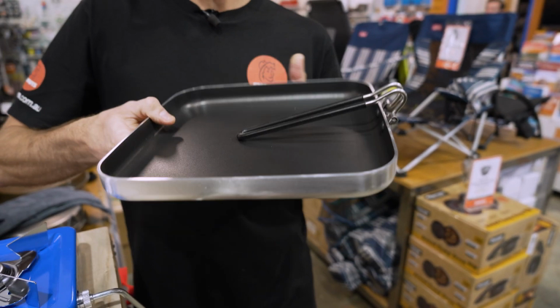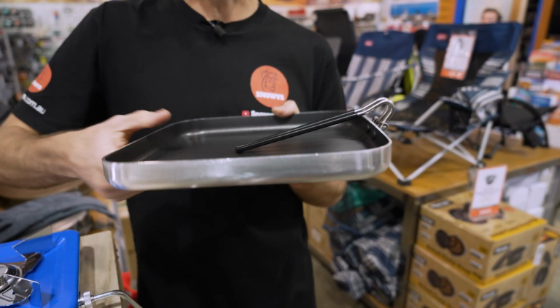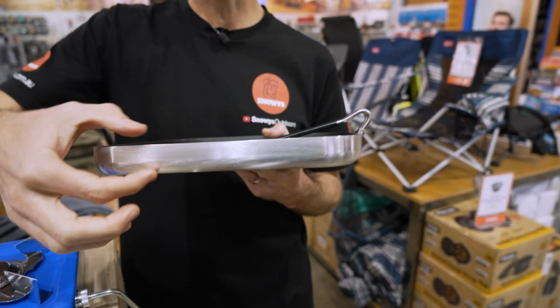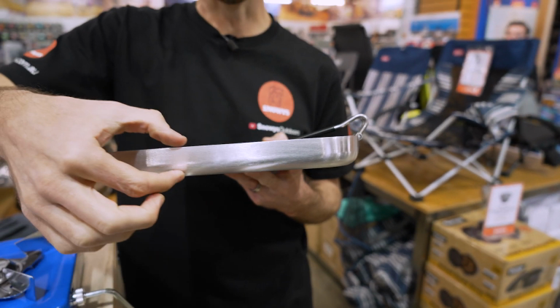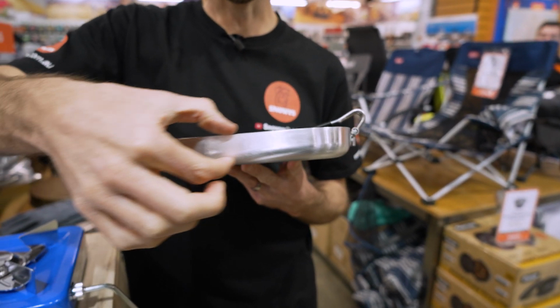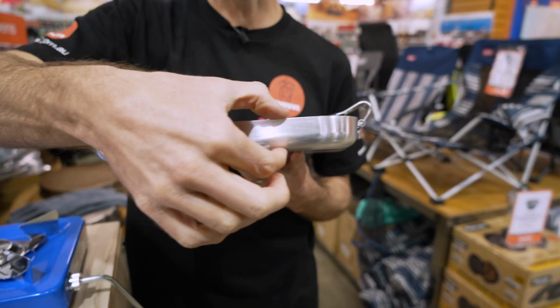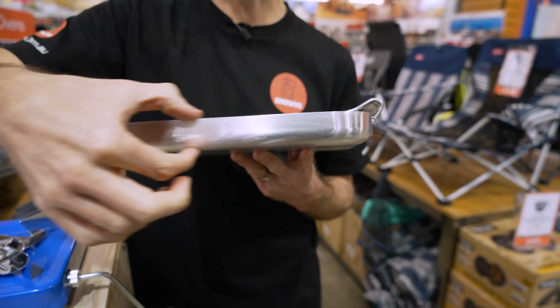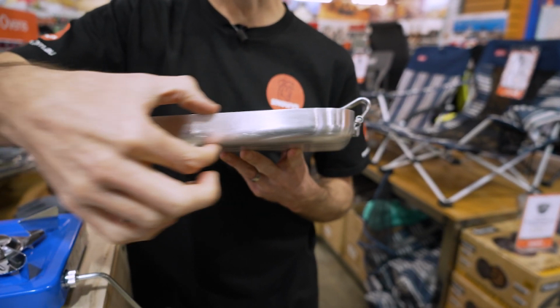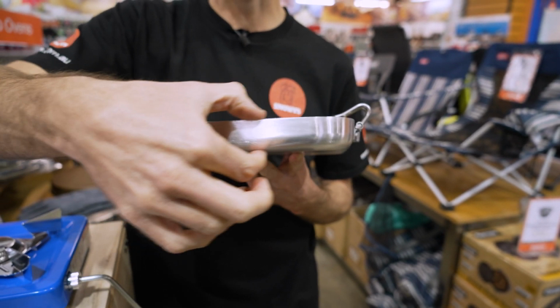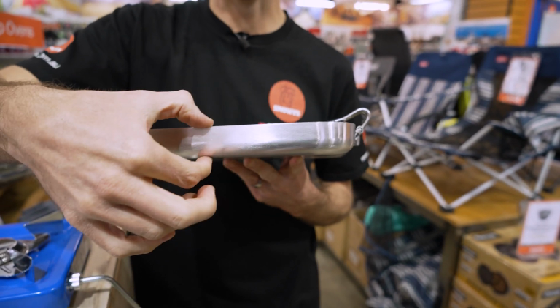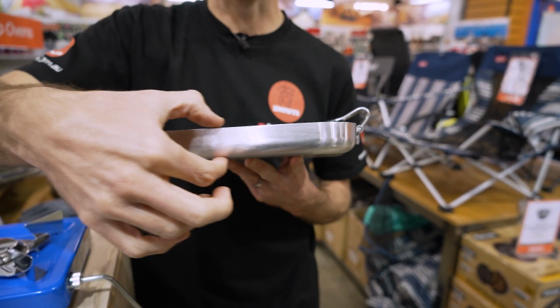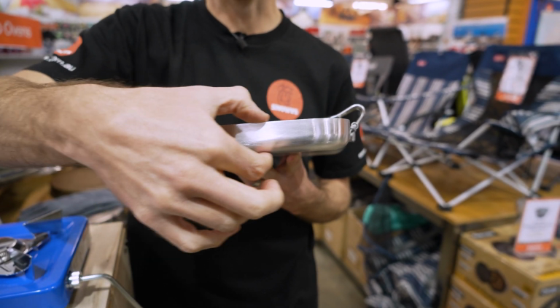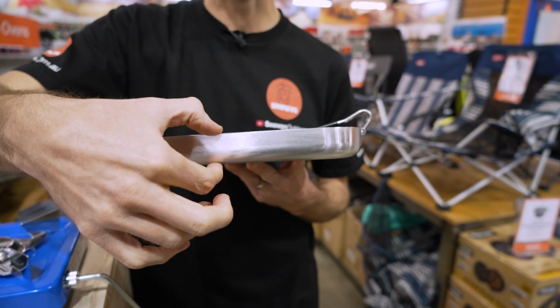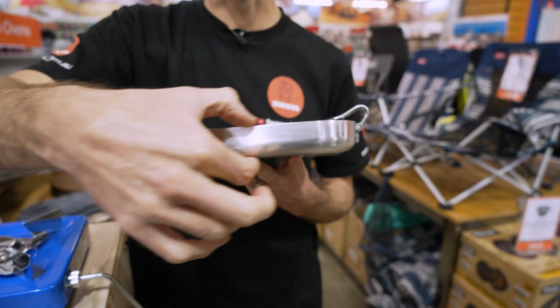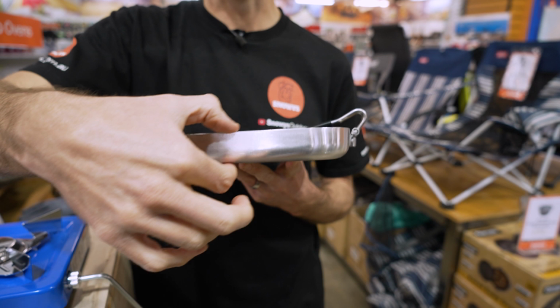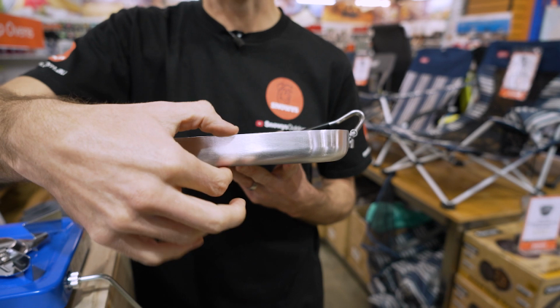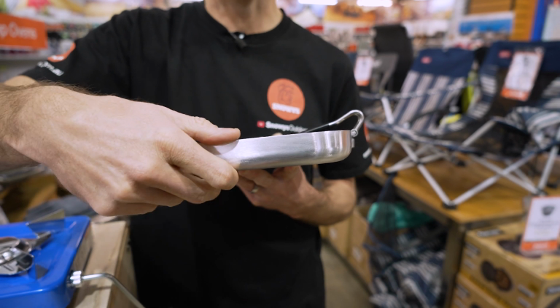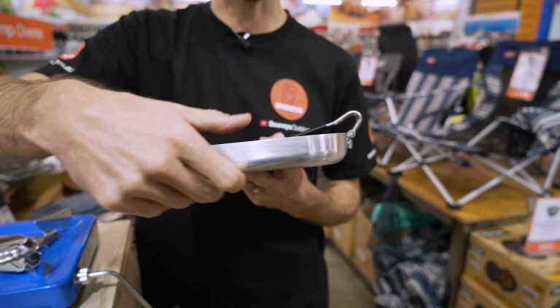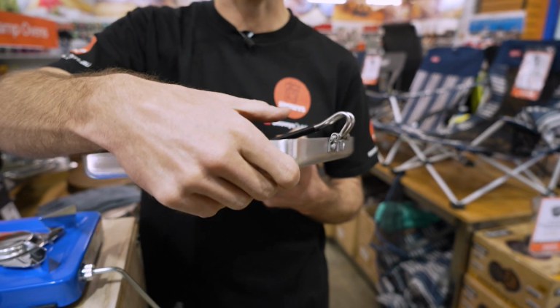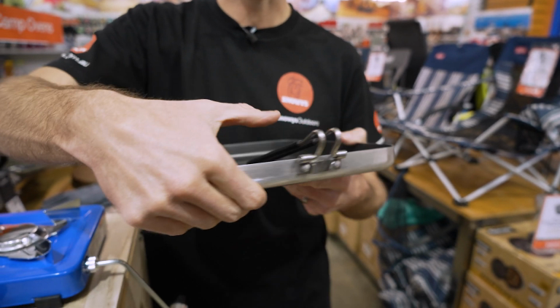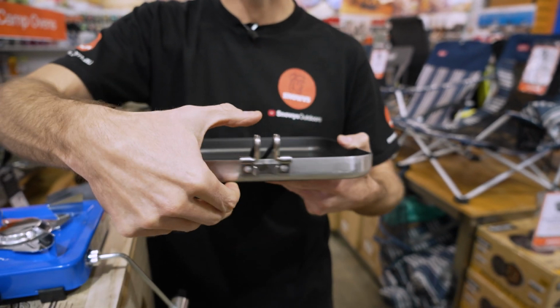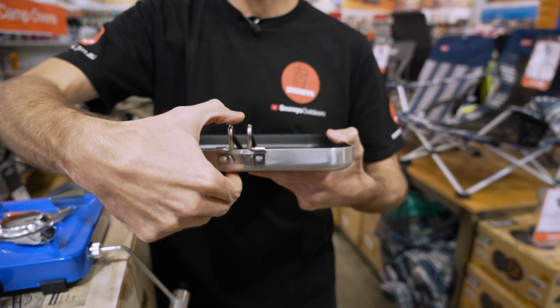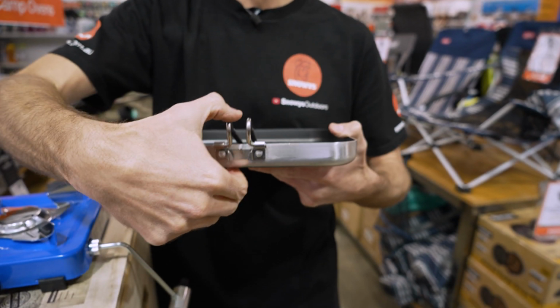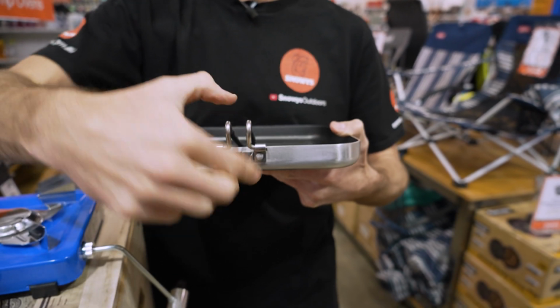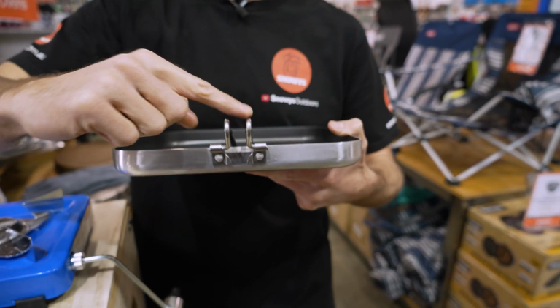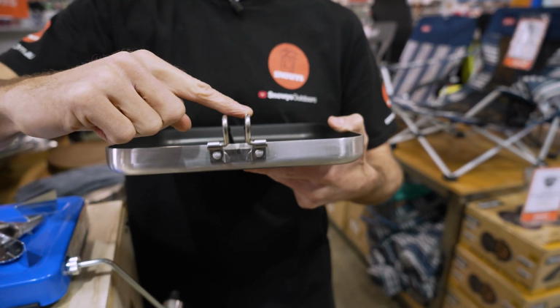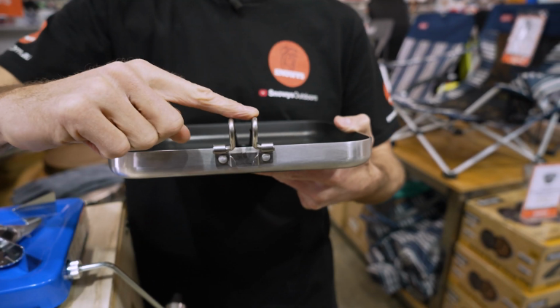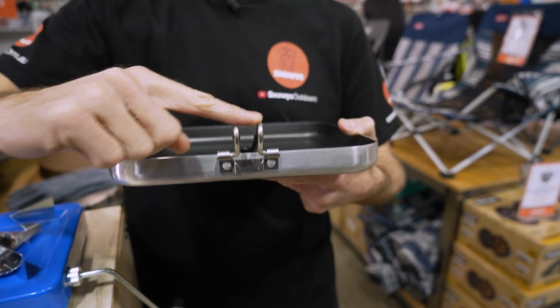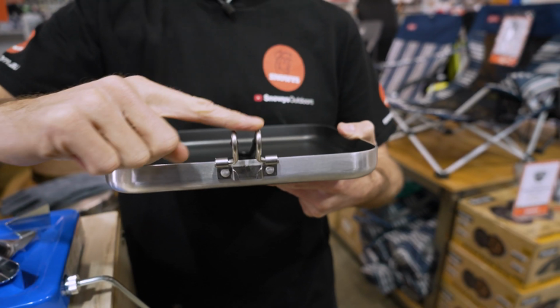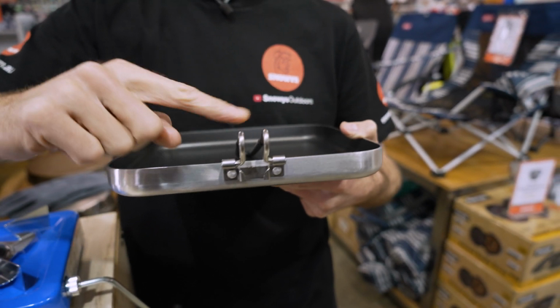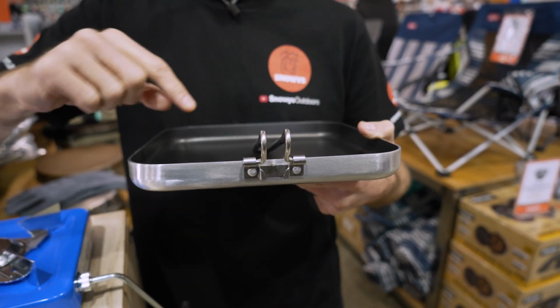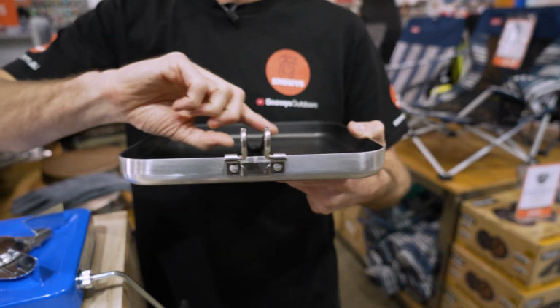Height-wise, you get three centimetres of depth on the outside with the fry pan section, and that goes up to about six centimetres of height where the top of the handle sits.